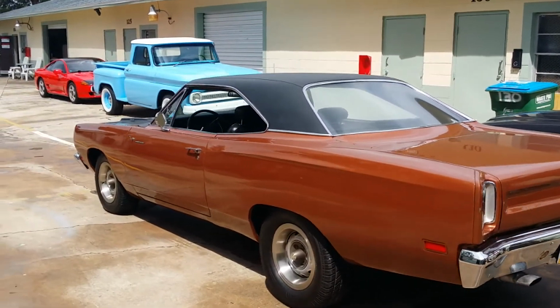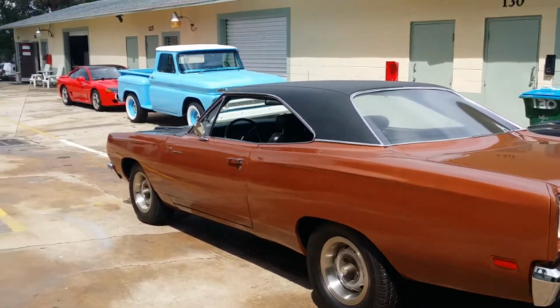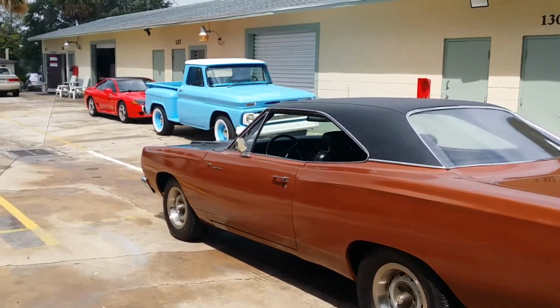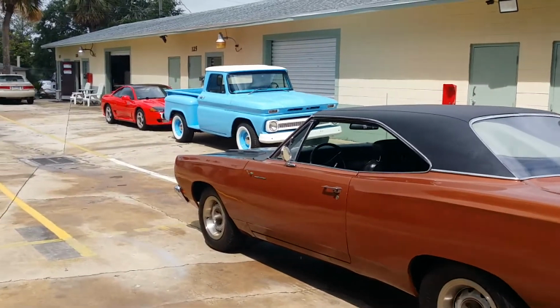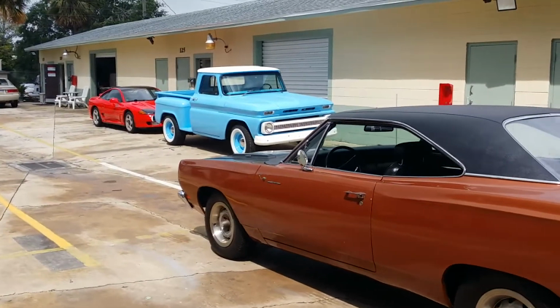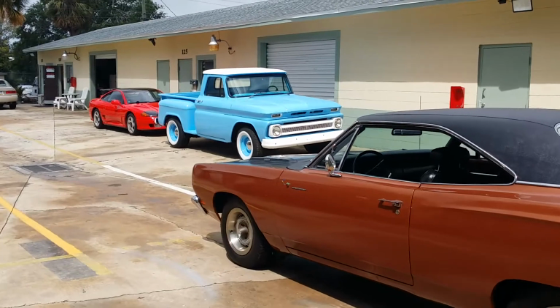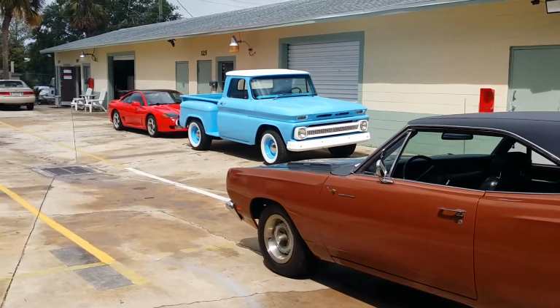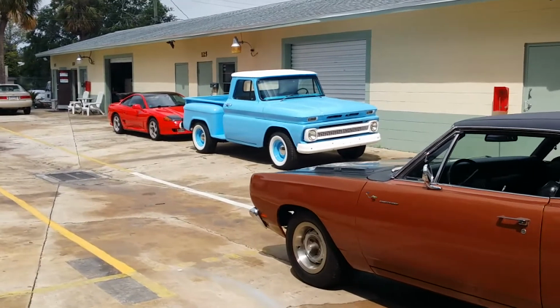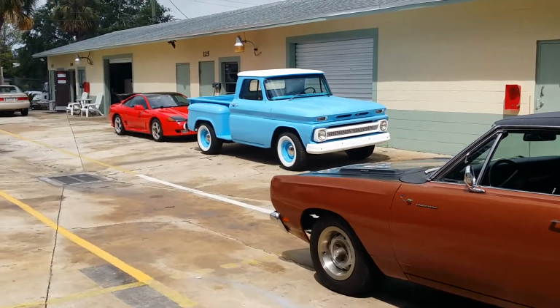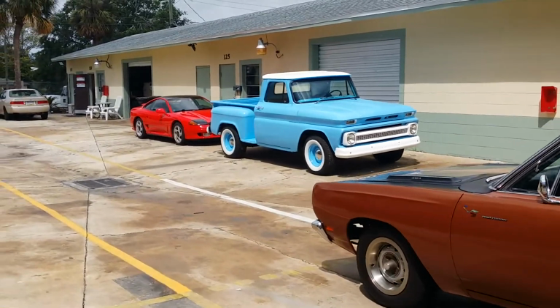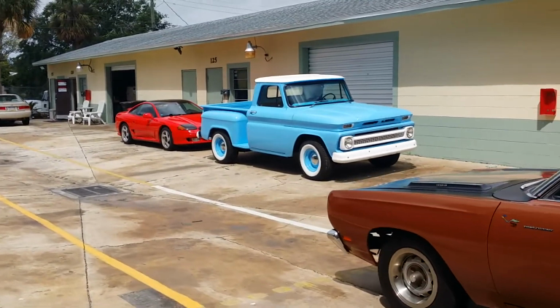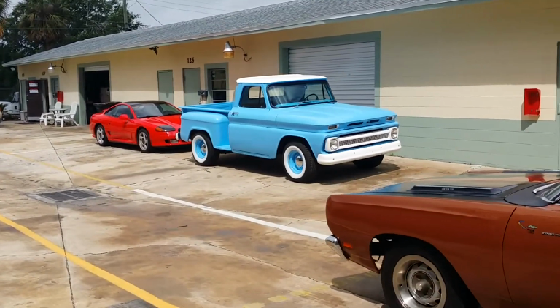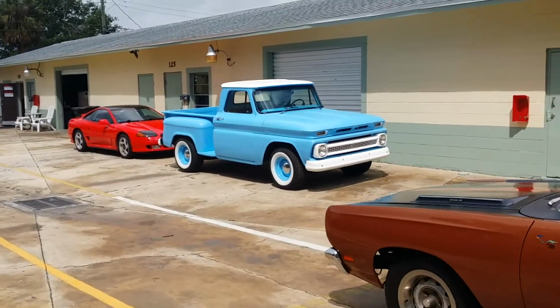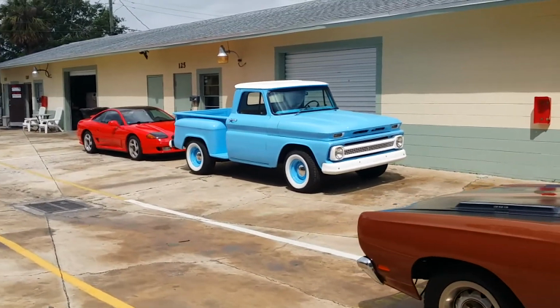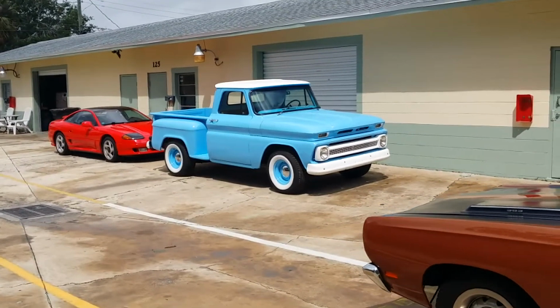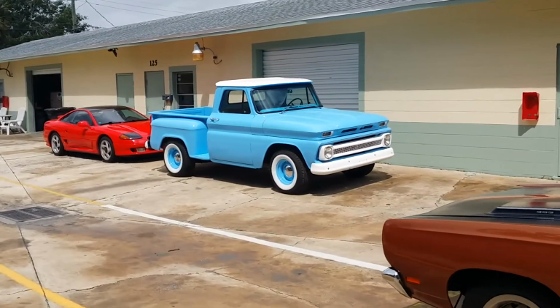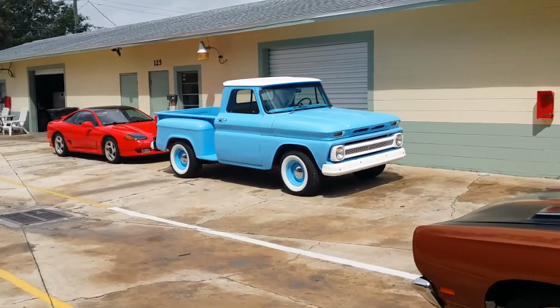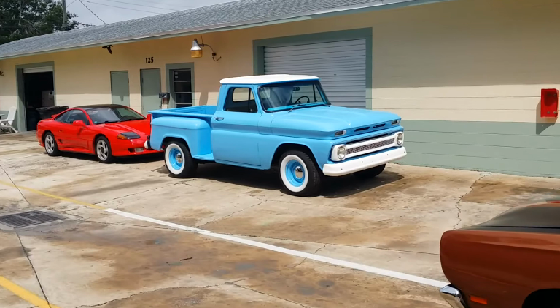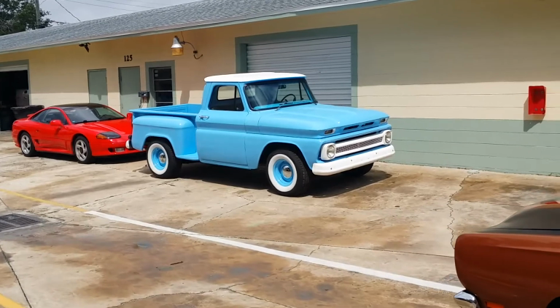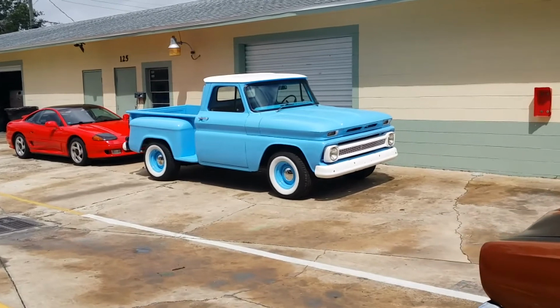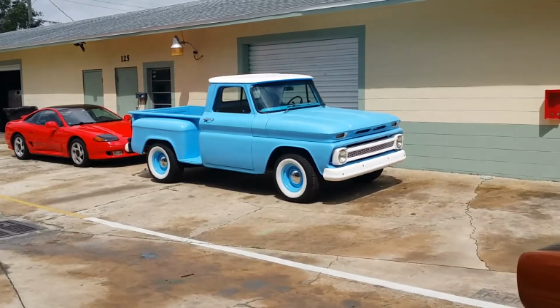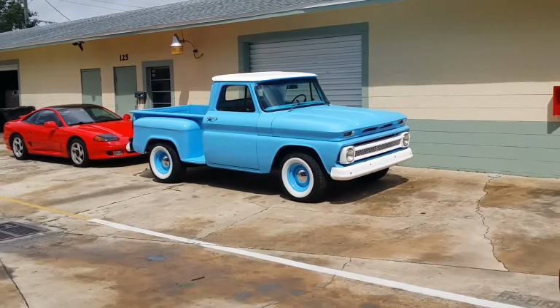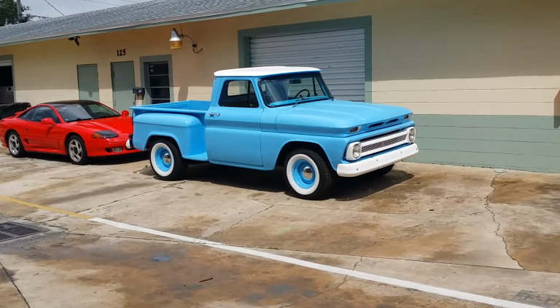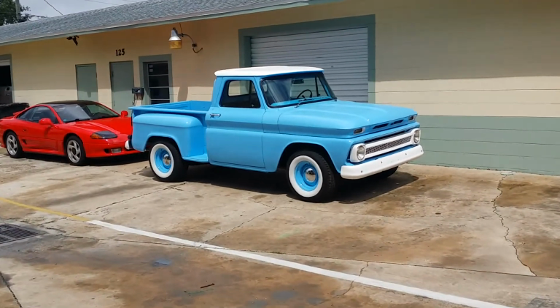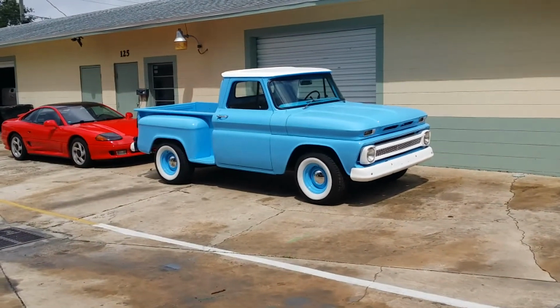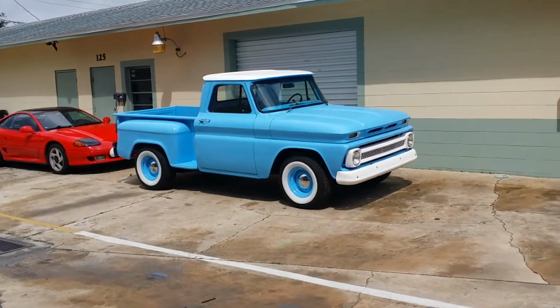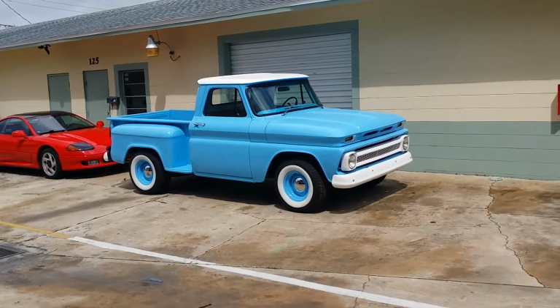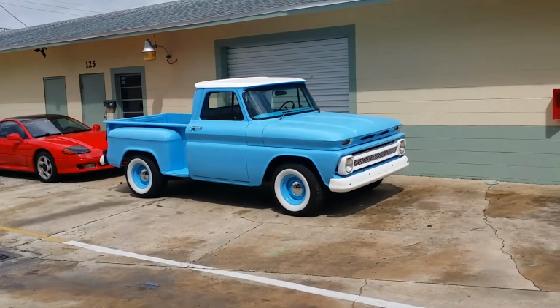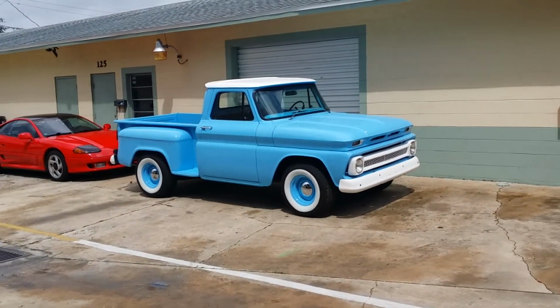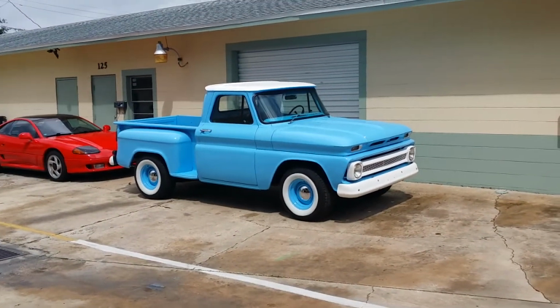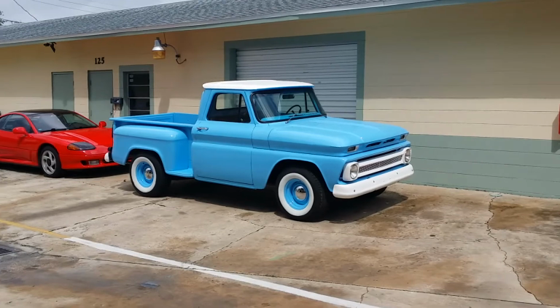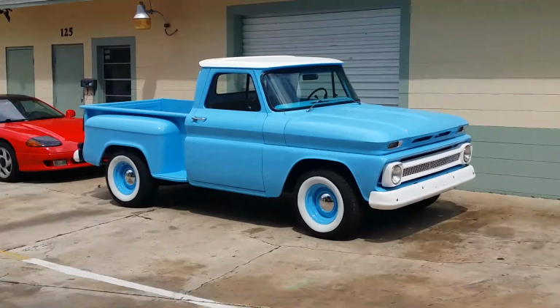That '64 truck over there is for sale too. I think they're looking for $25,000 on it. It's got a 350, it's a daily driver — overdrive automatic trans, all that good stuff. Yeah, it's a nice little truck.